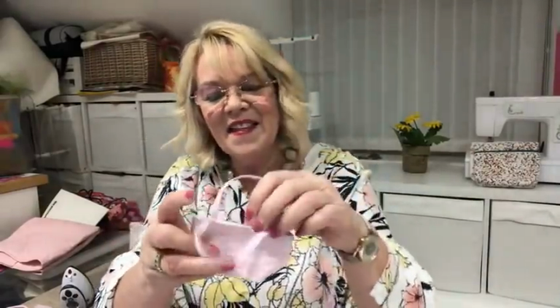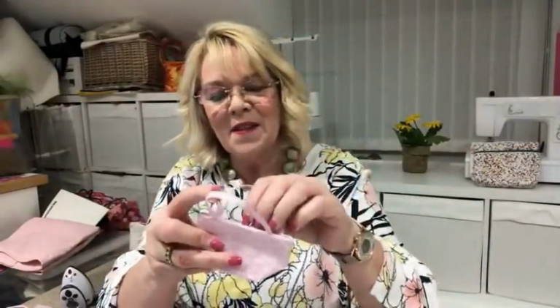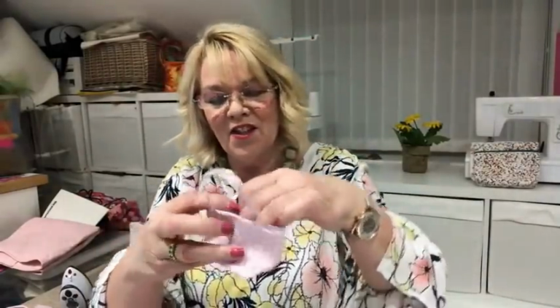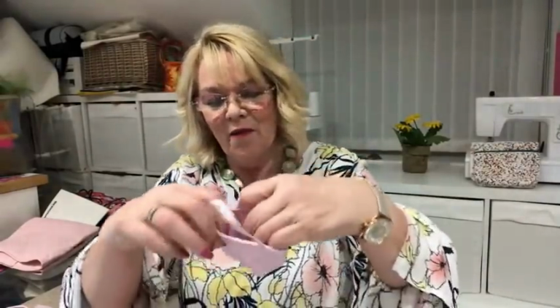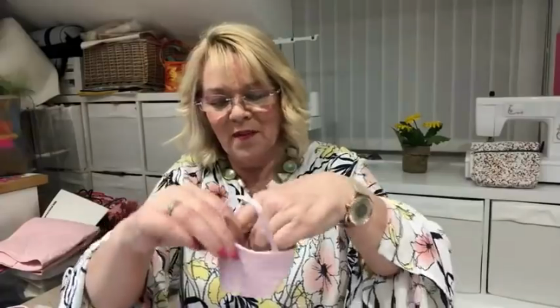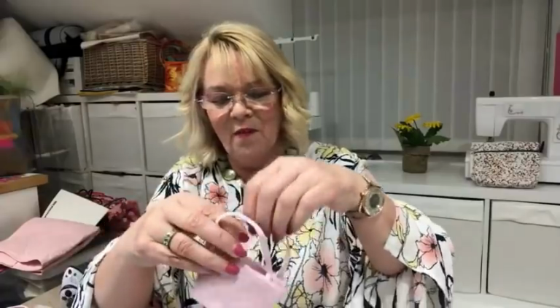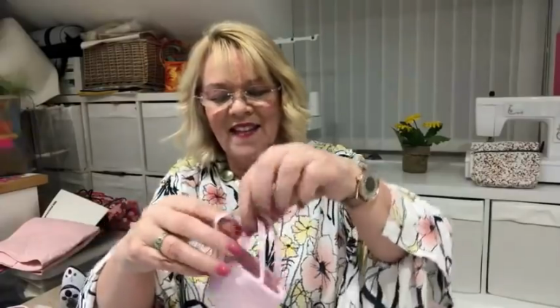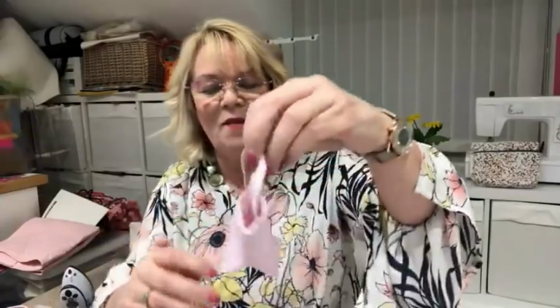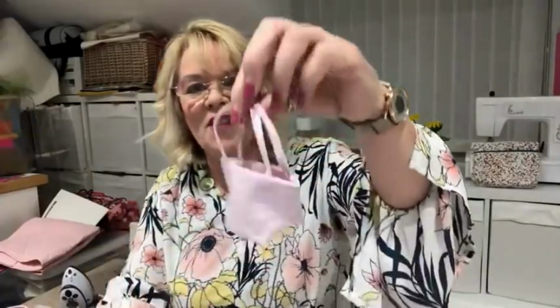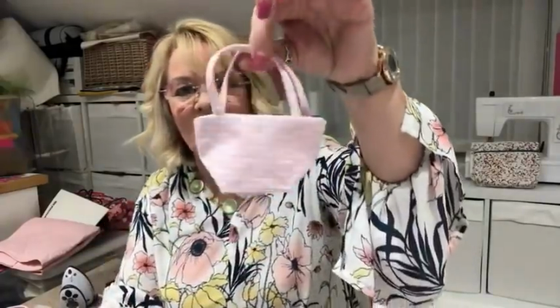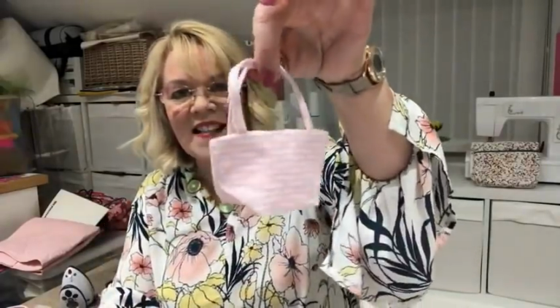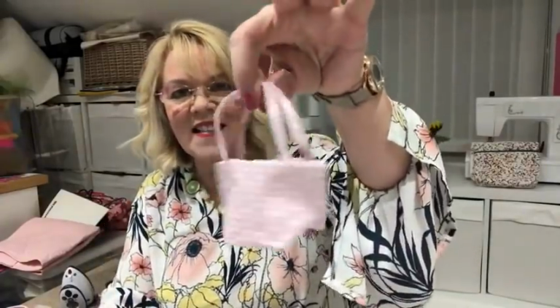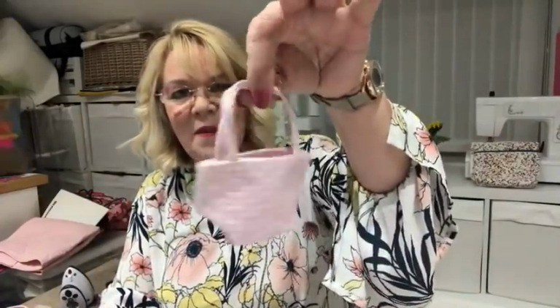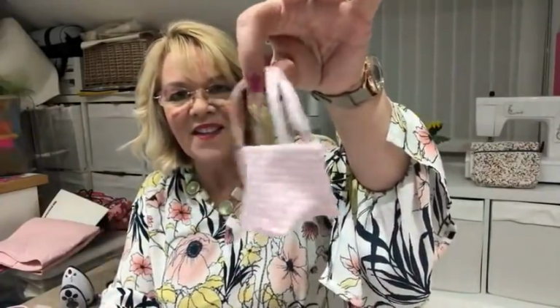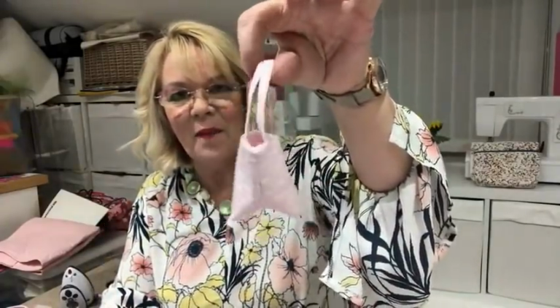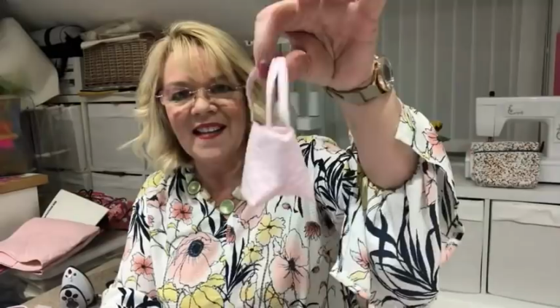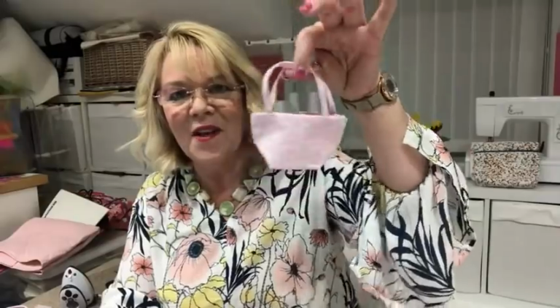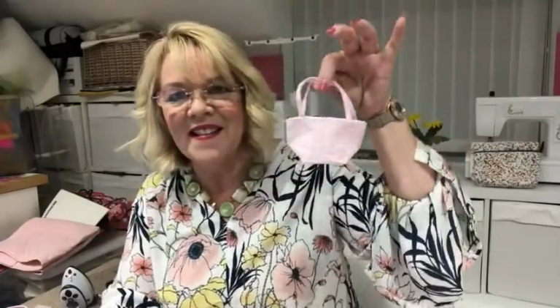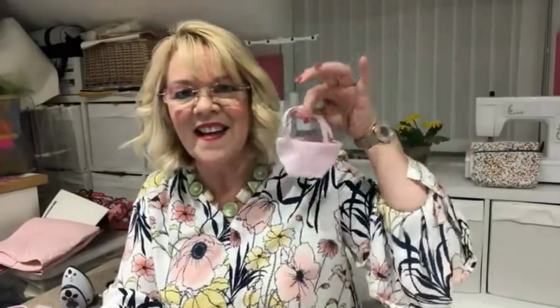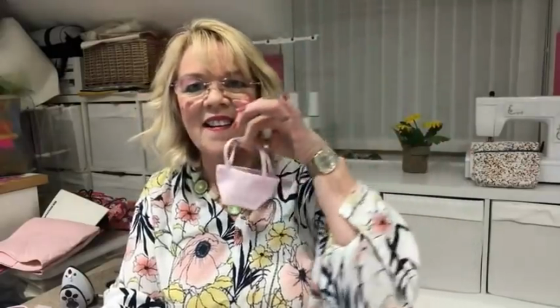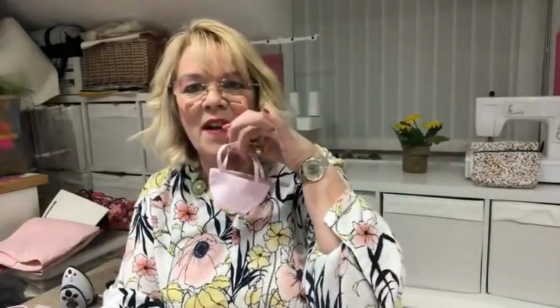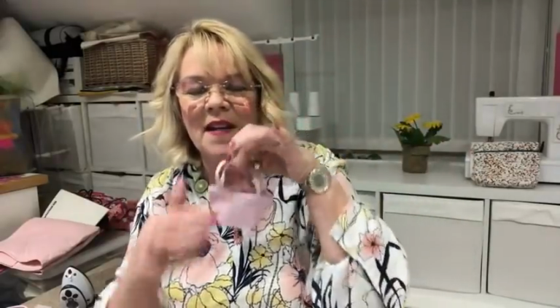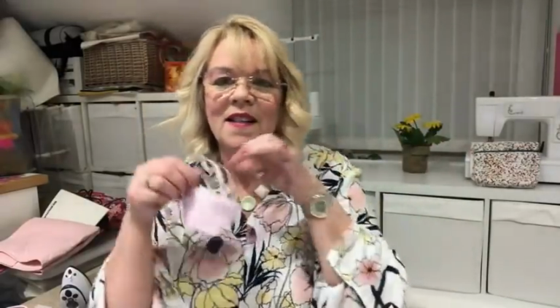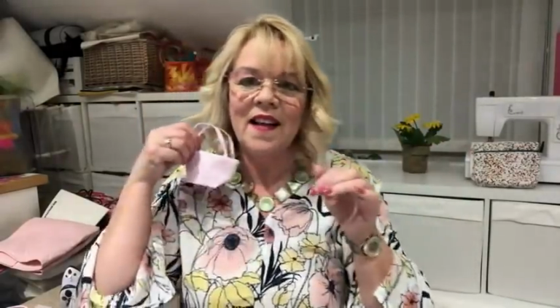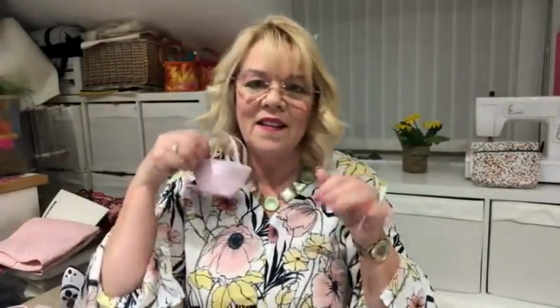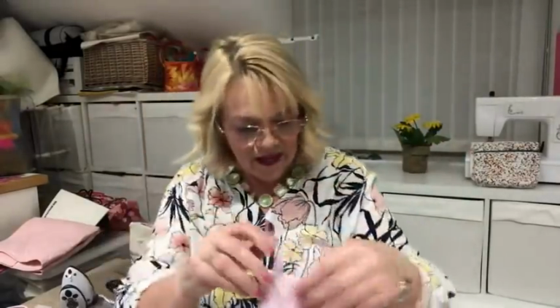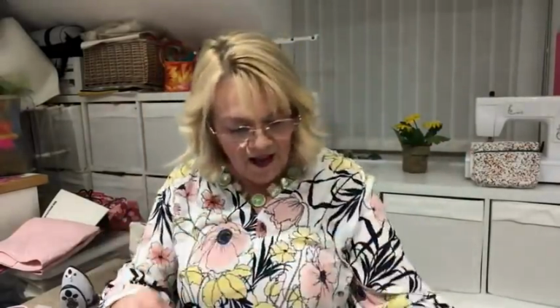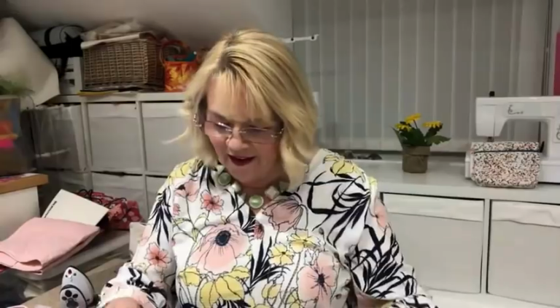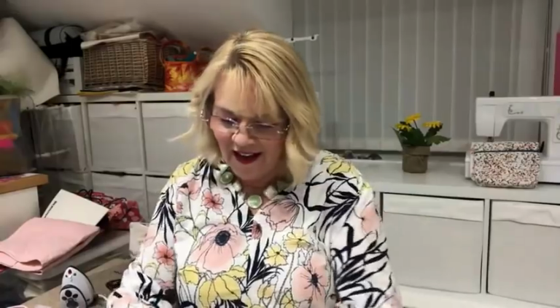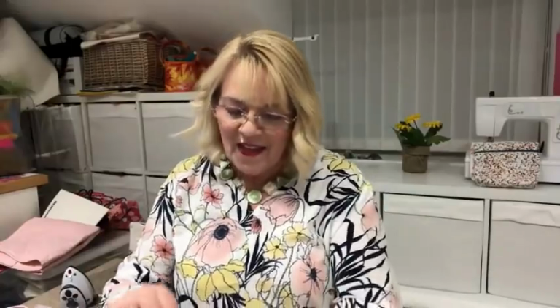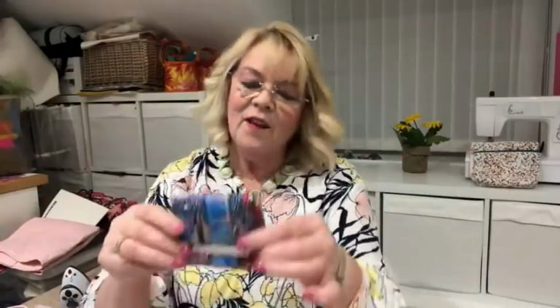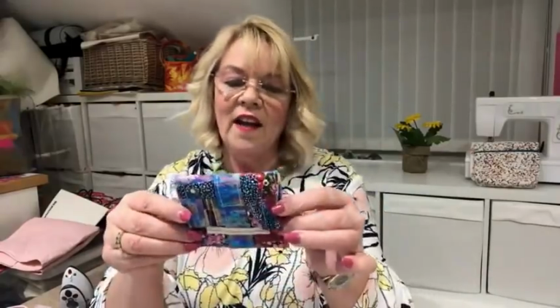This was actually just before Christmas and we had these hanging from the Christmas tree. So that's the teeny weeny shopping bag — it's so cute, it's tiny. Then we had the wallet. Actually, this is a folding purse, I think.